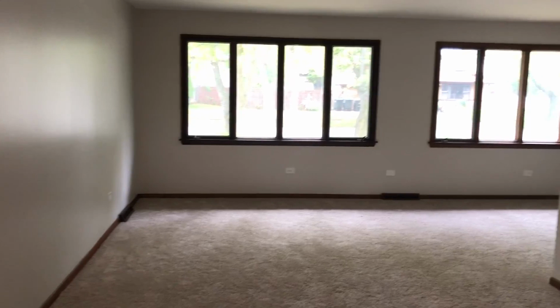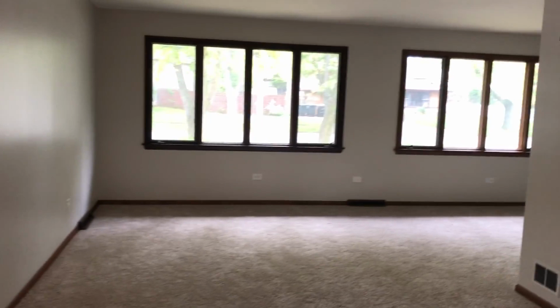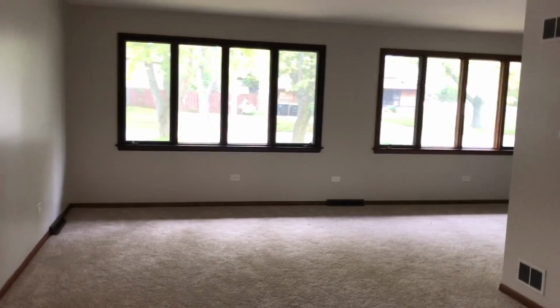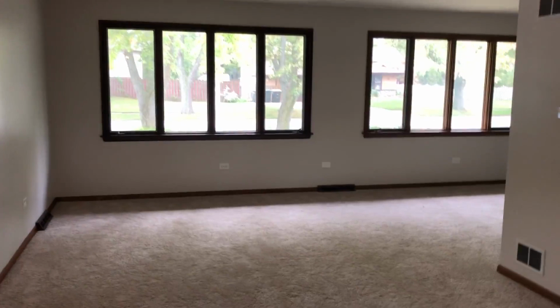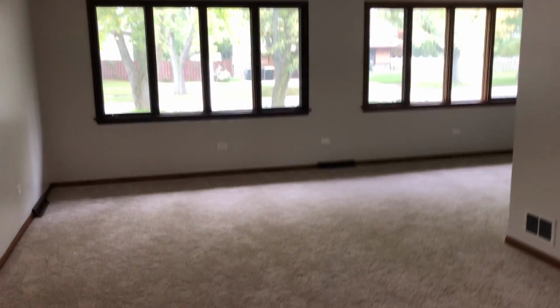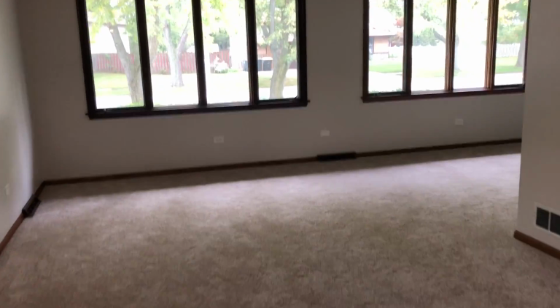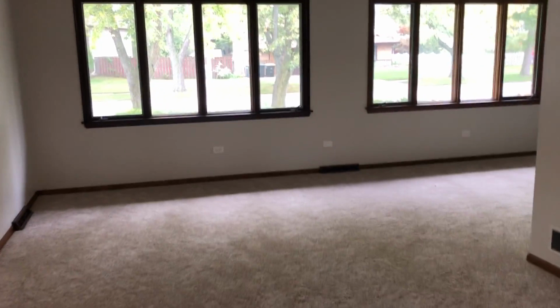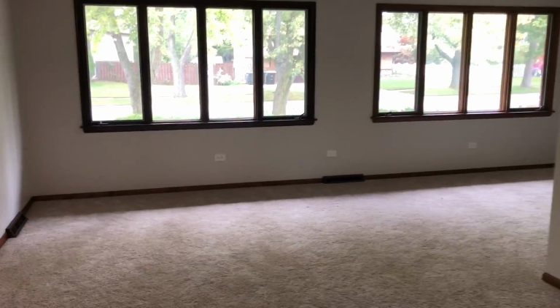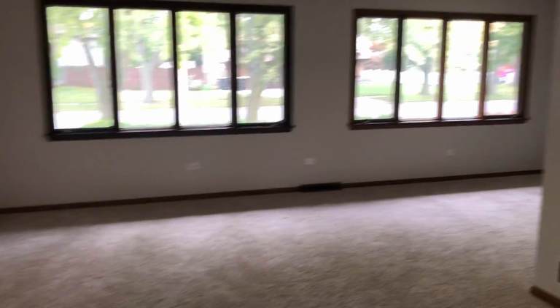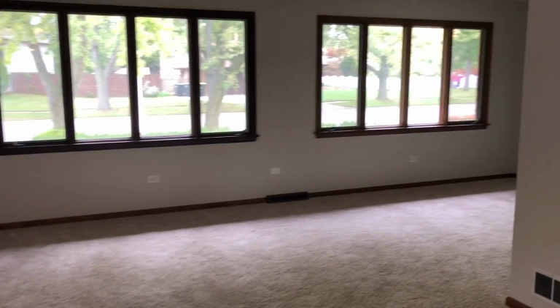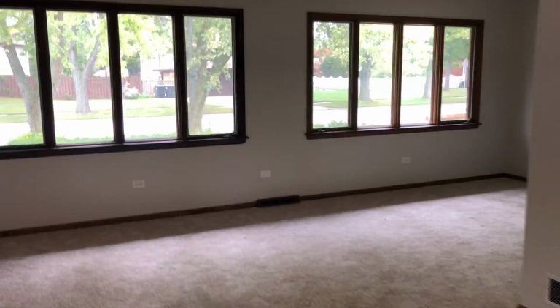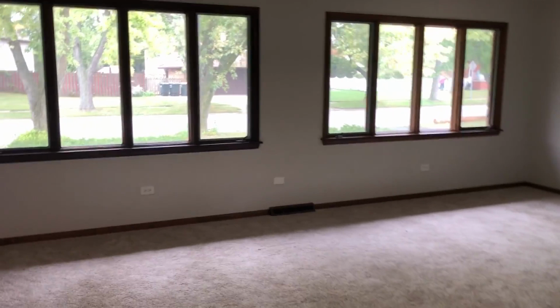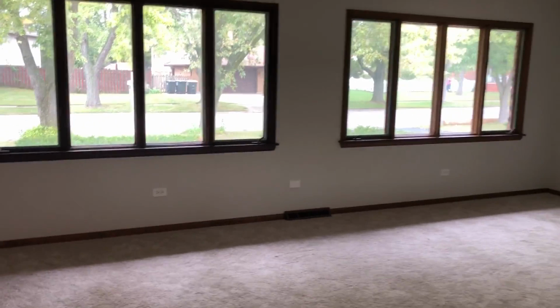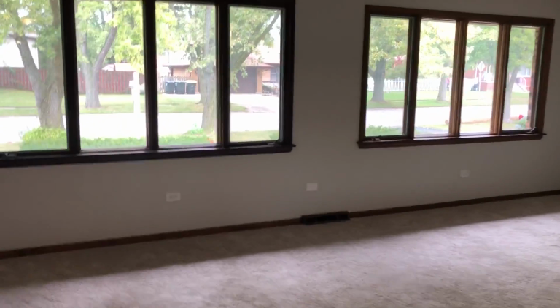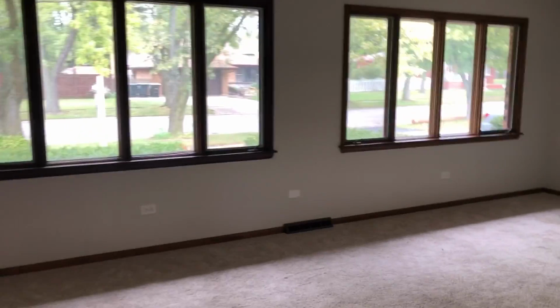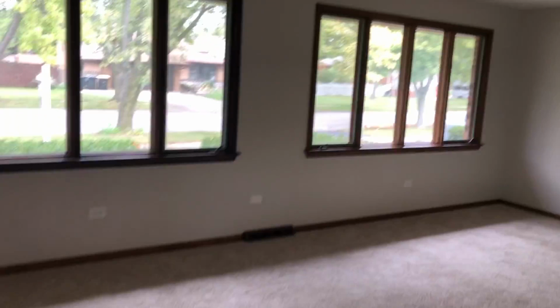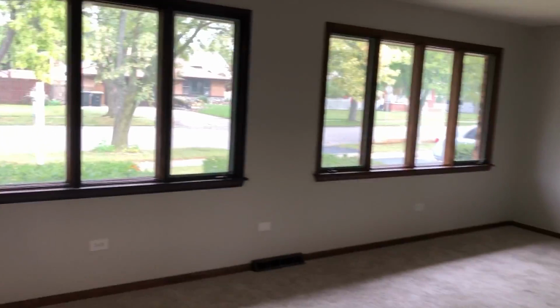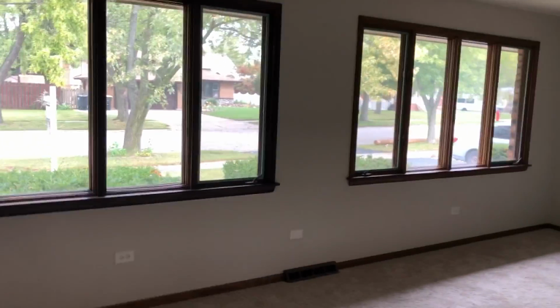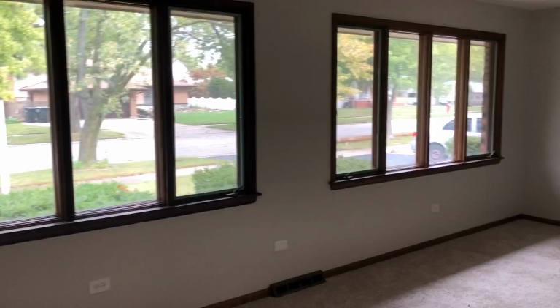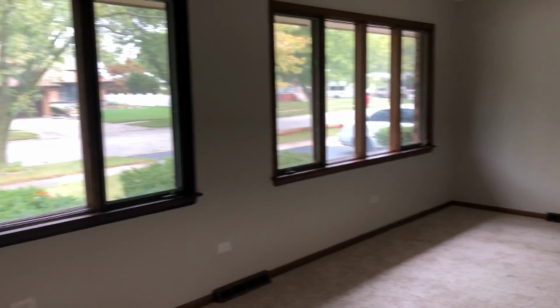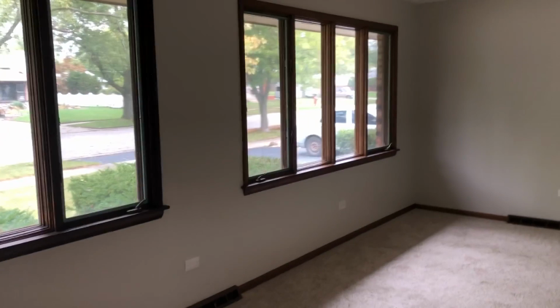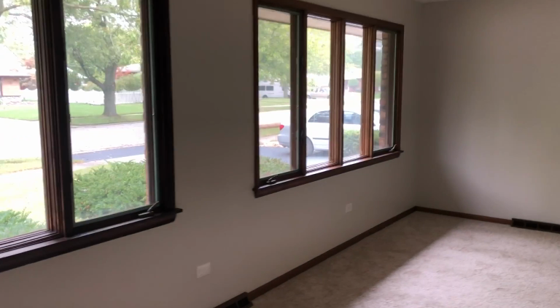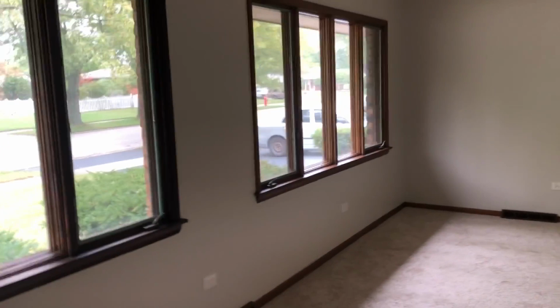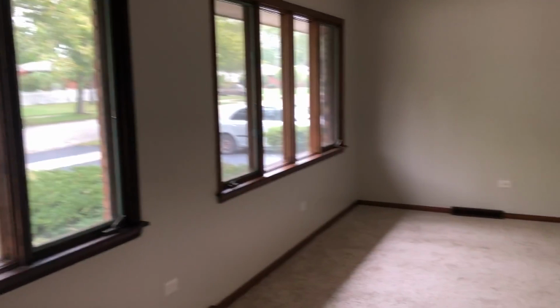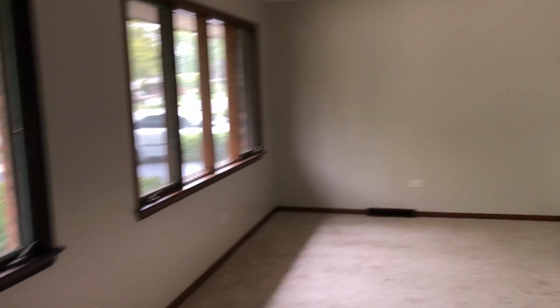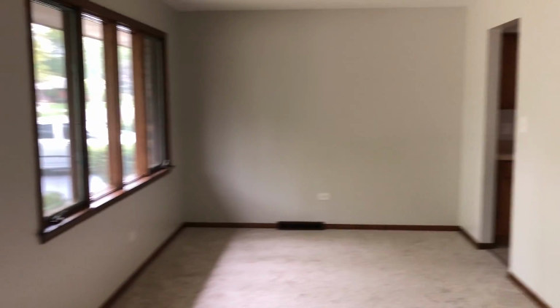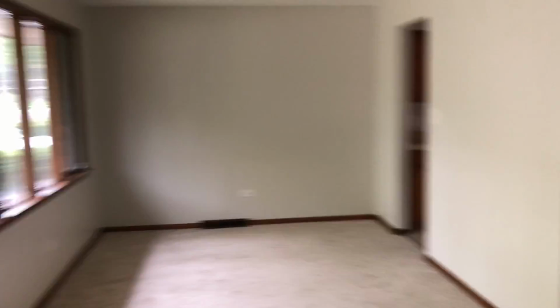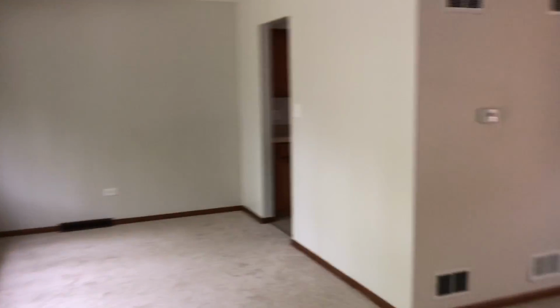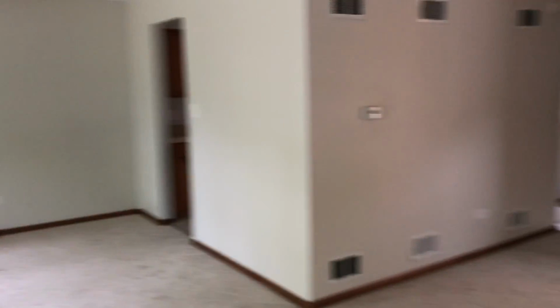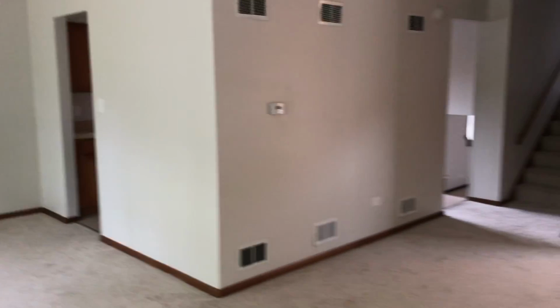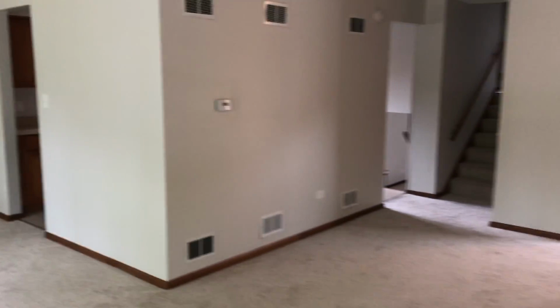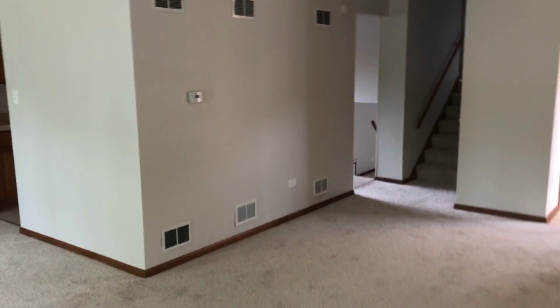We are on site at another one of our fix-and-list projects. What a total success this one was — multiple offers, under contract in three days.